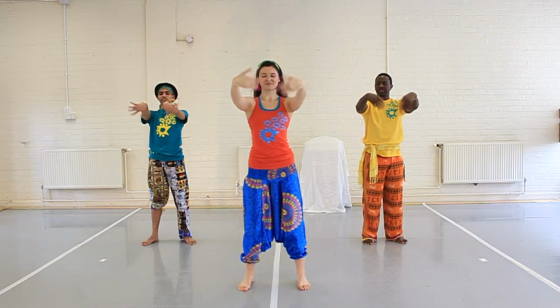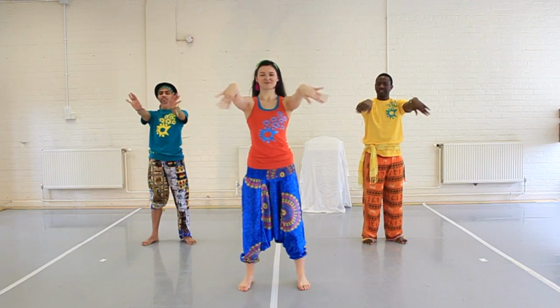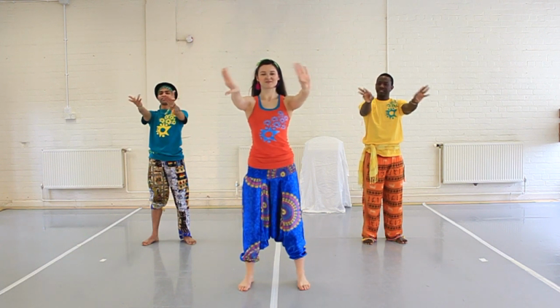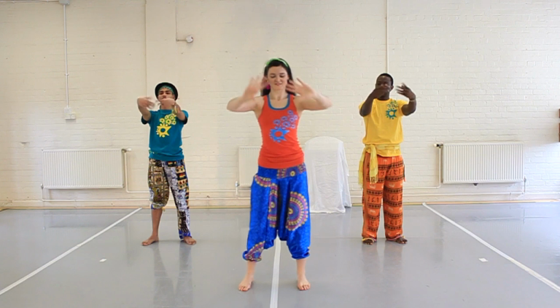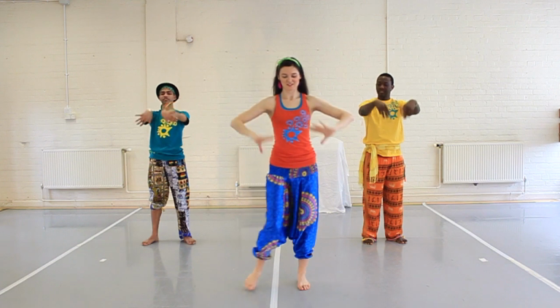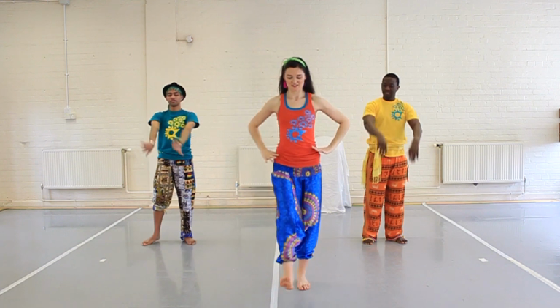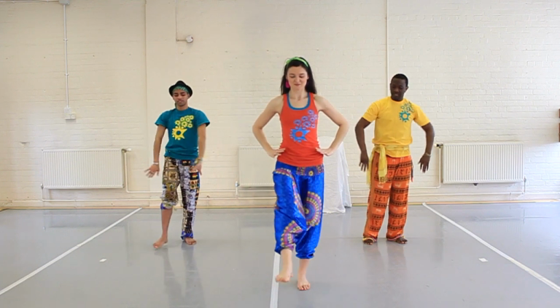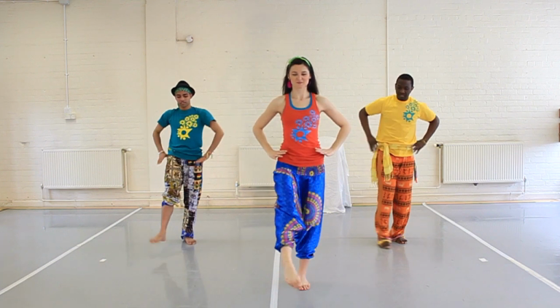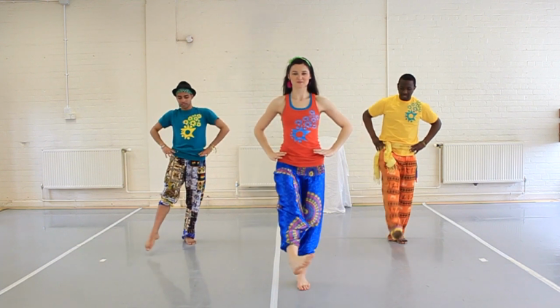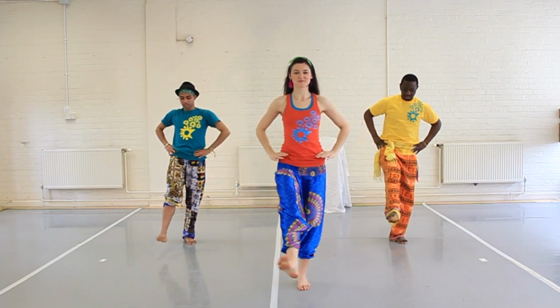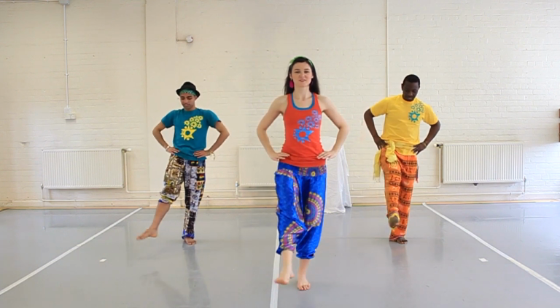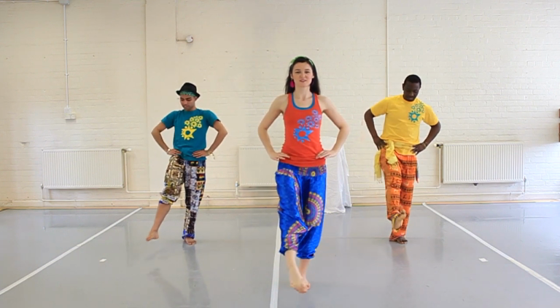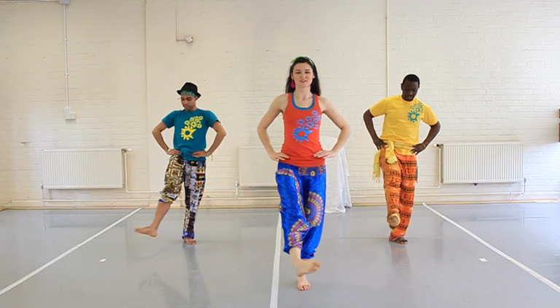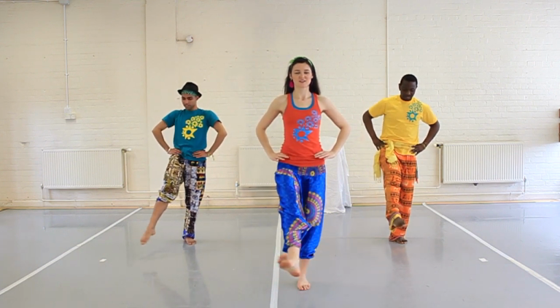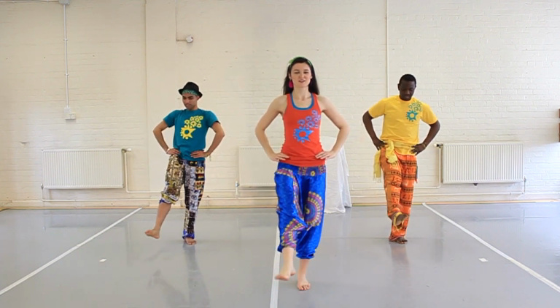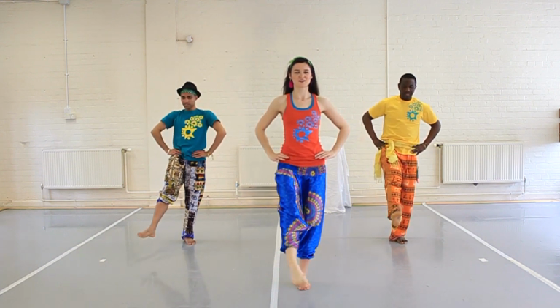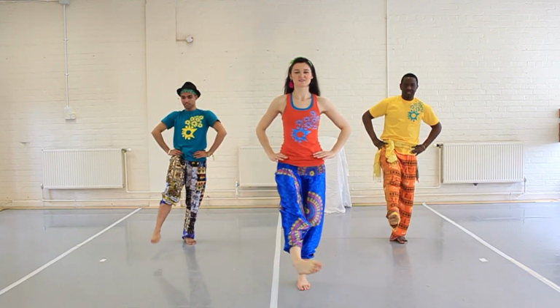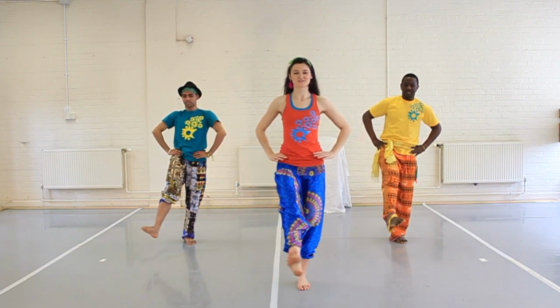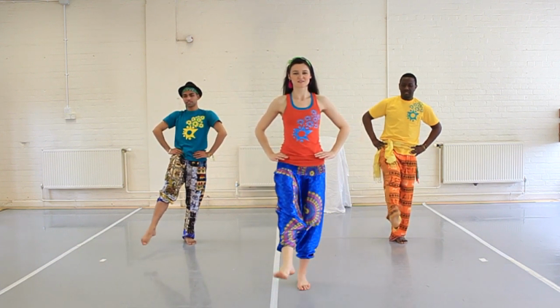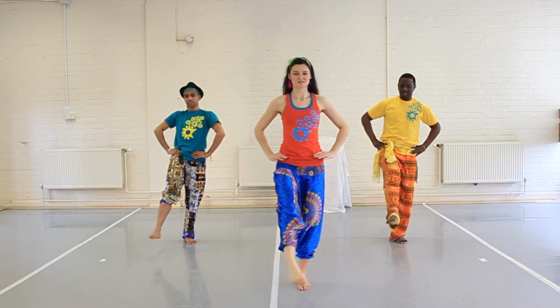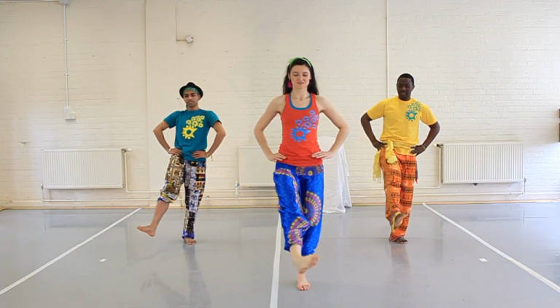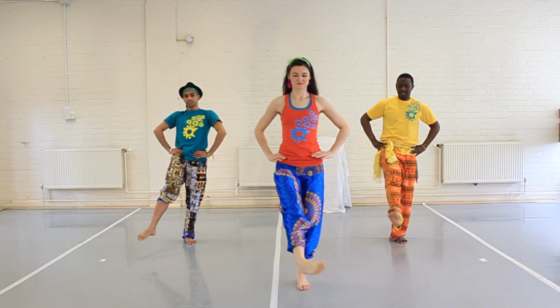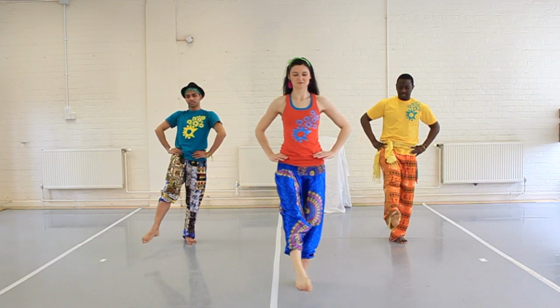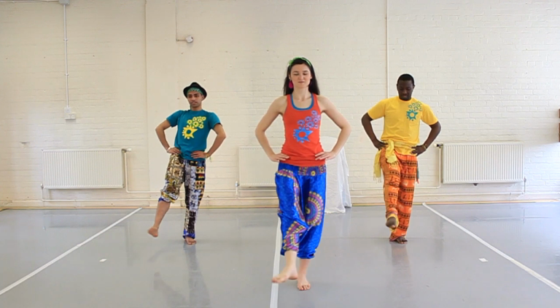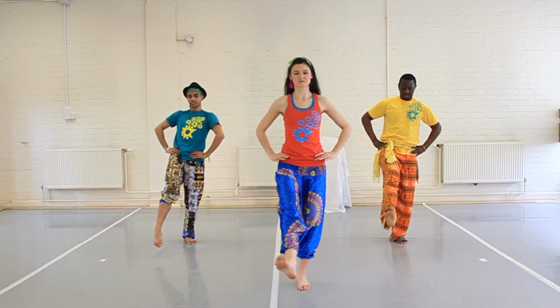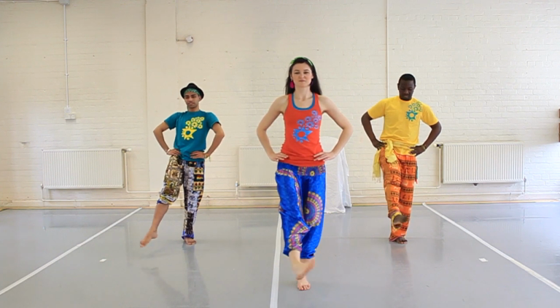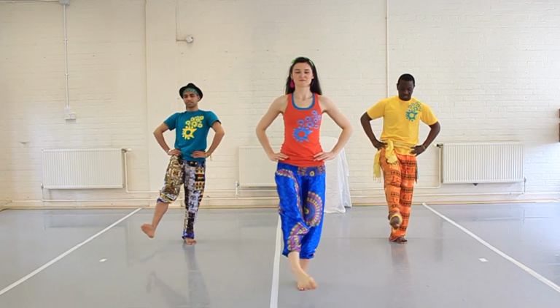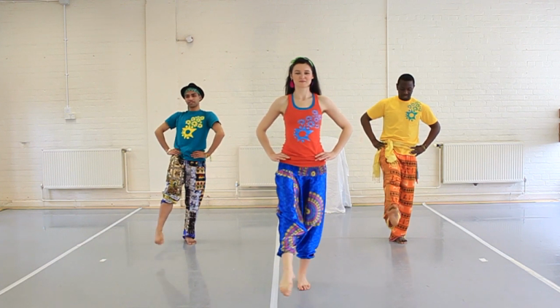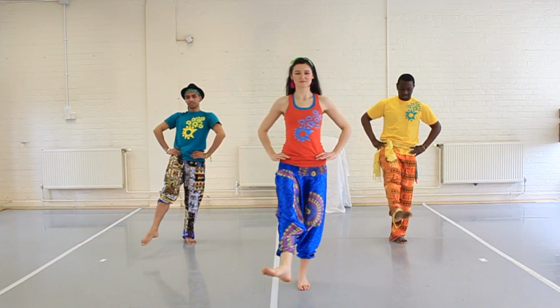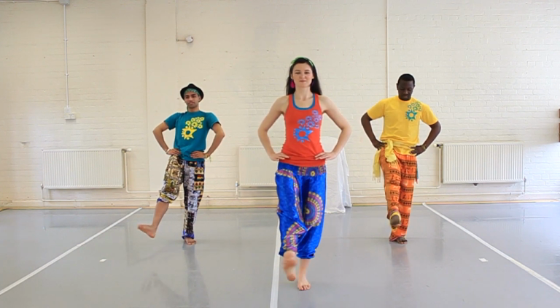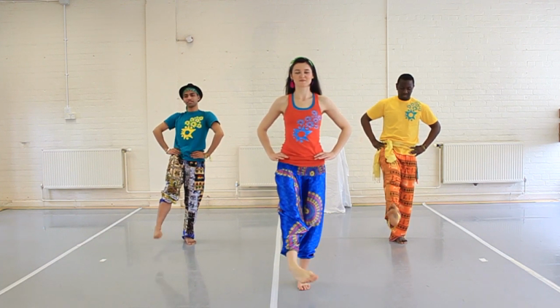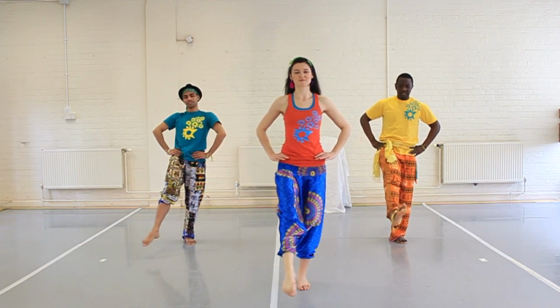Hands on hips and lift one foot up, move your toes in a circular motion. Other side.